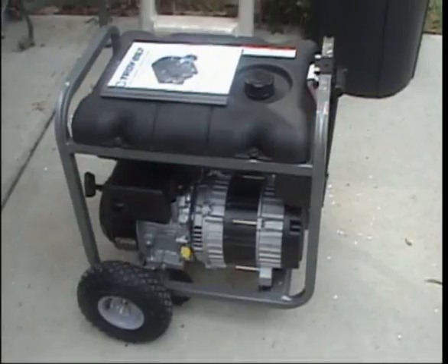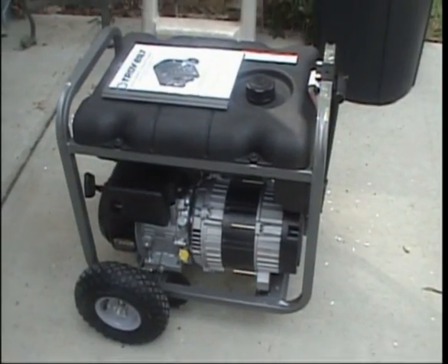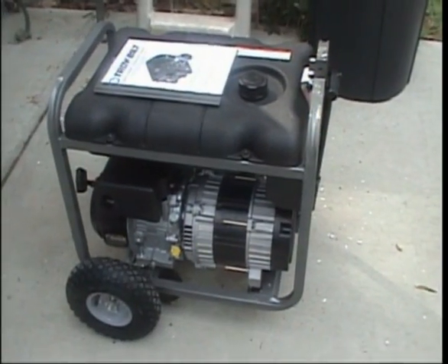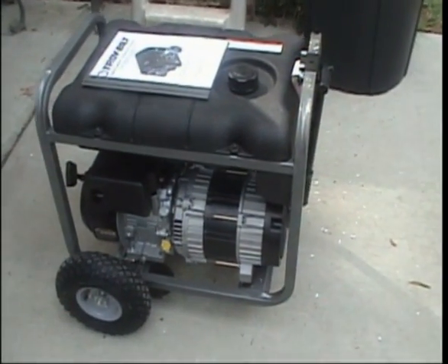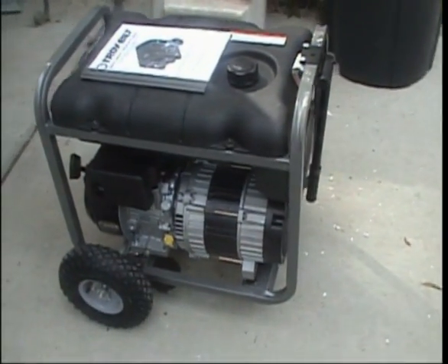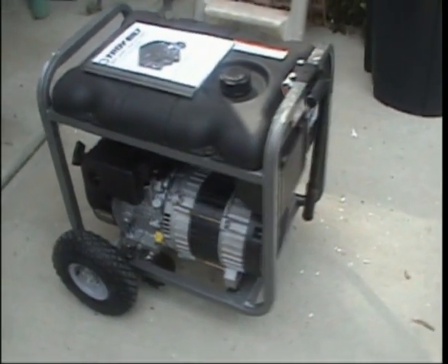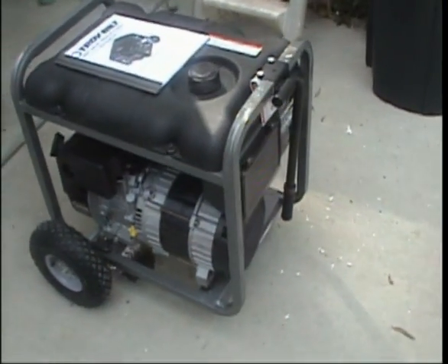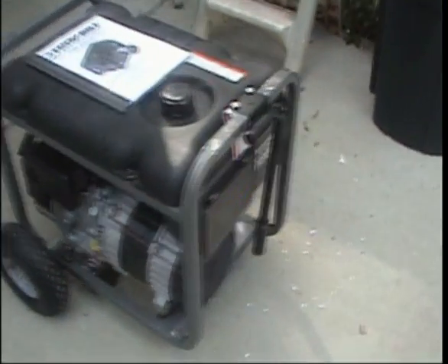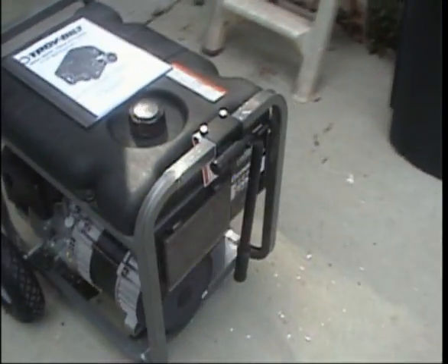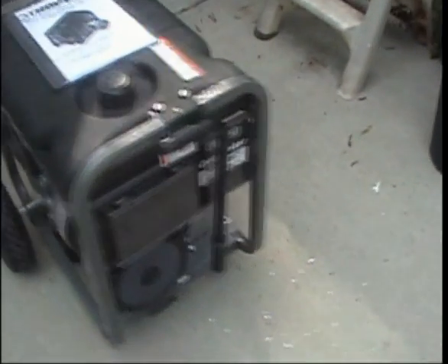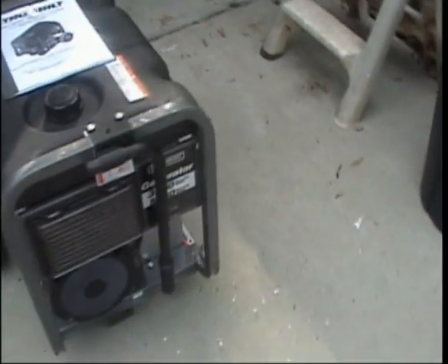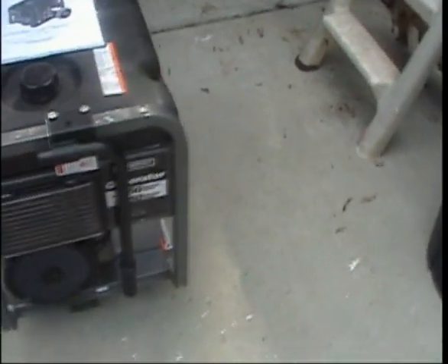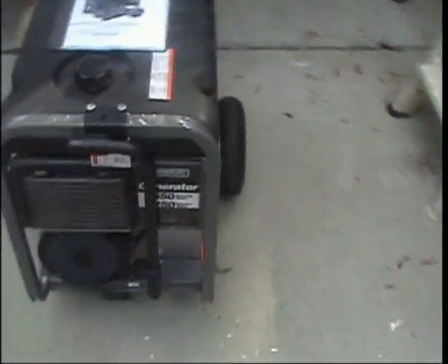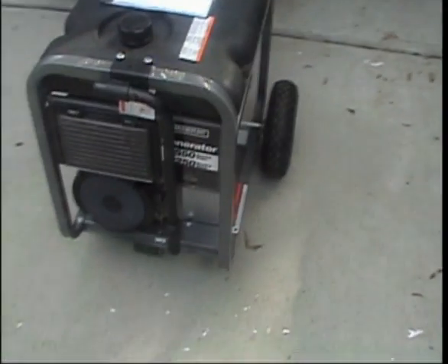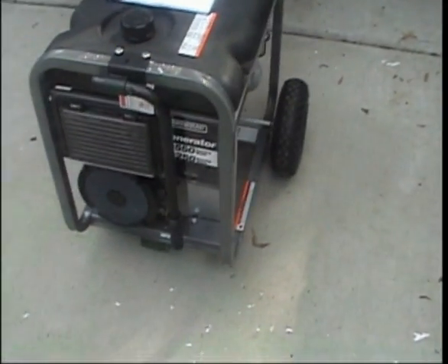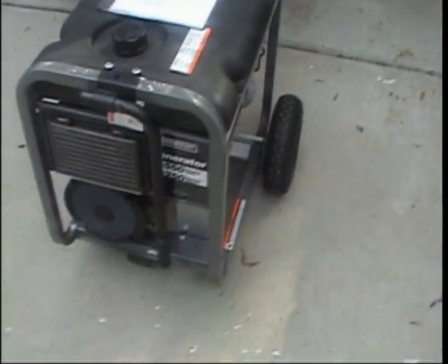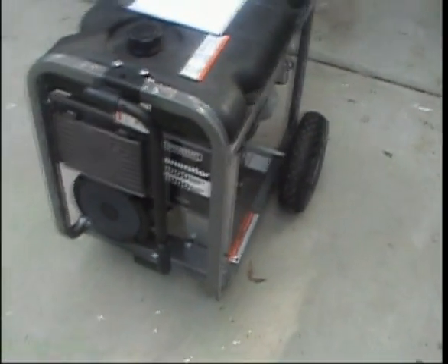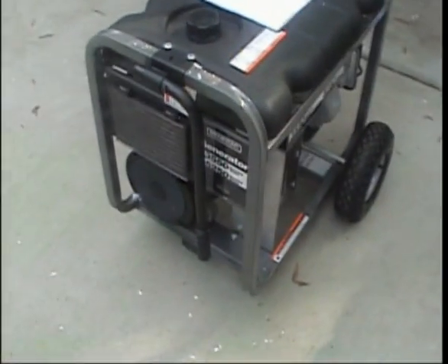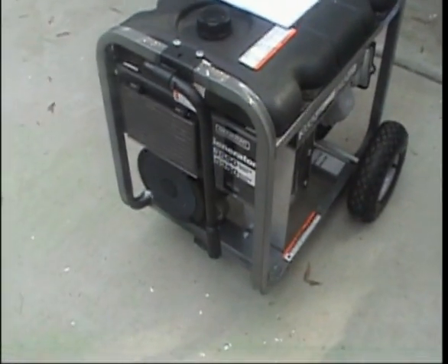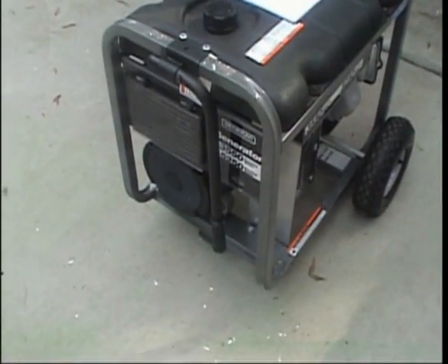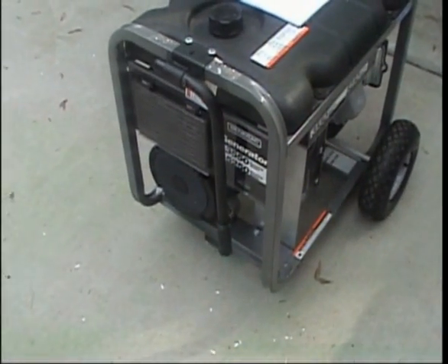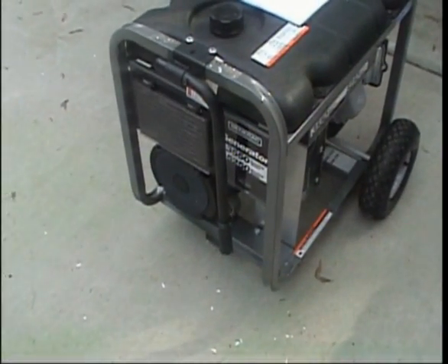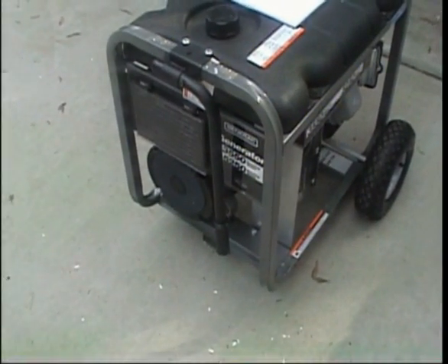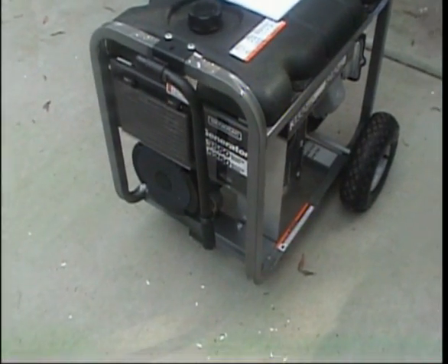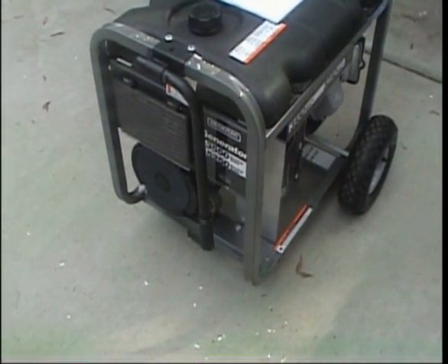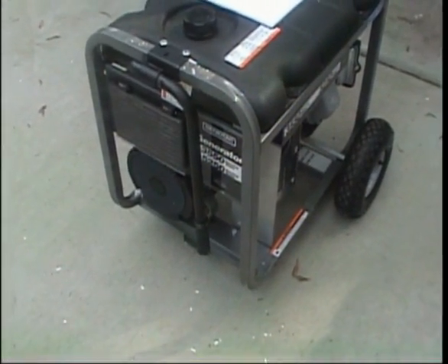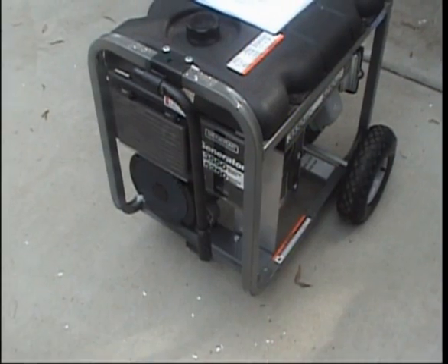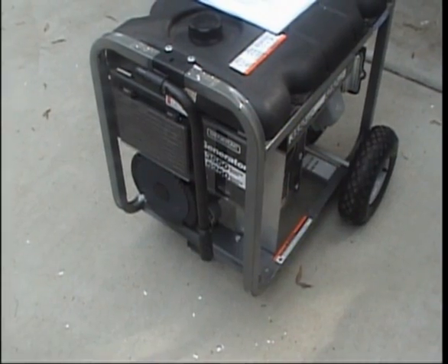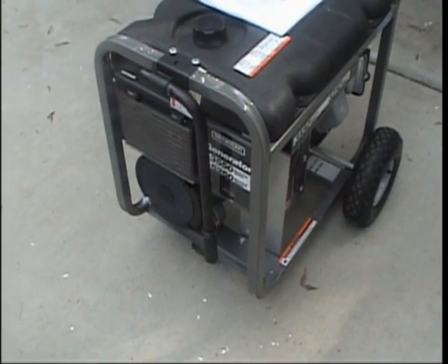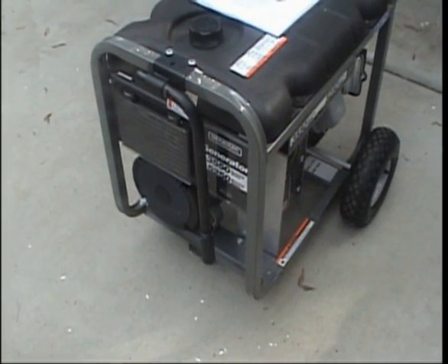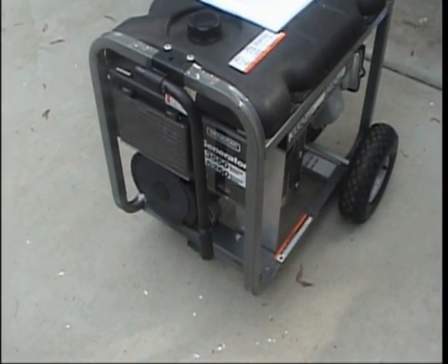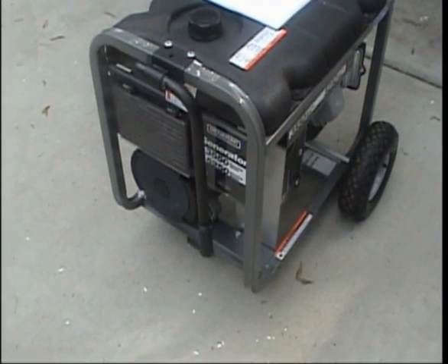All right, so I just got me a generator — 3,500 running watts and maximum 5,250 watts.